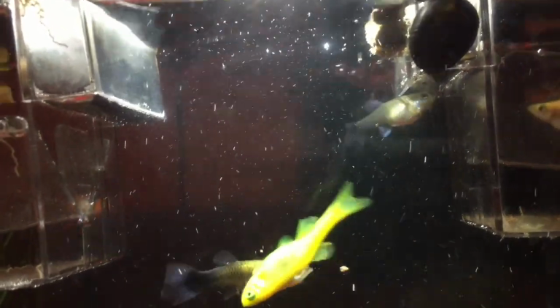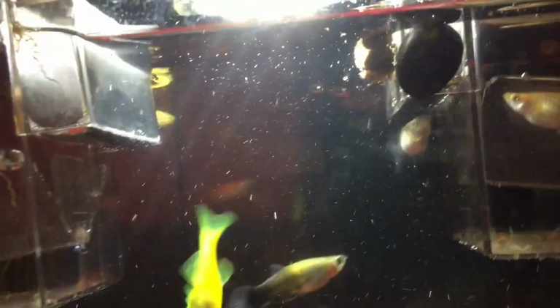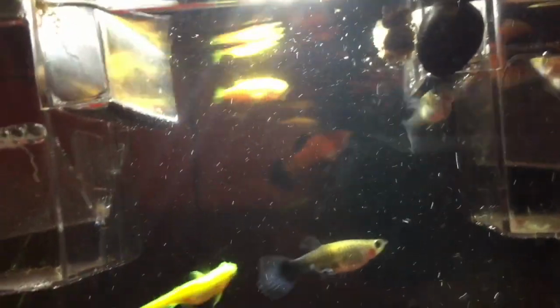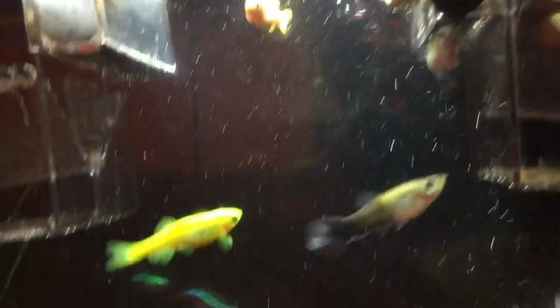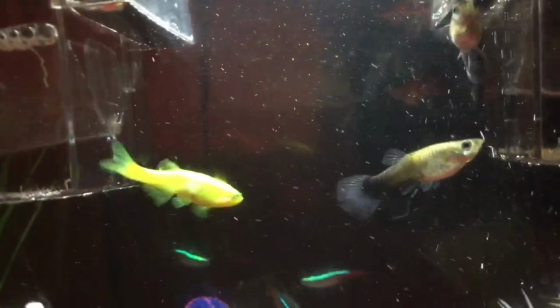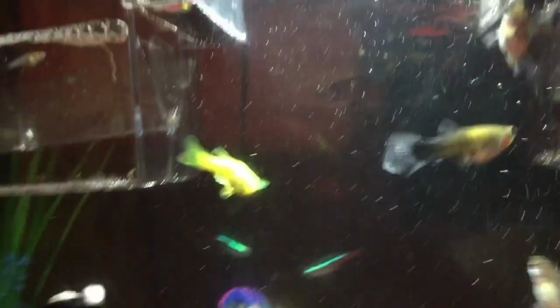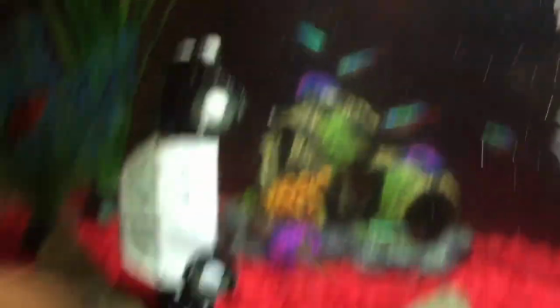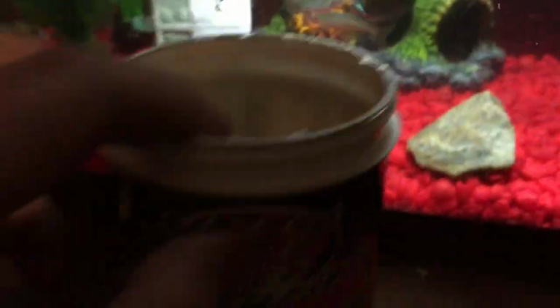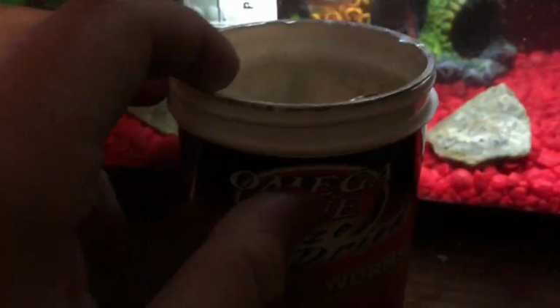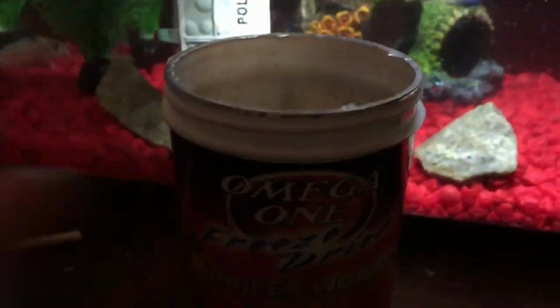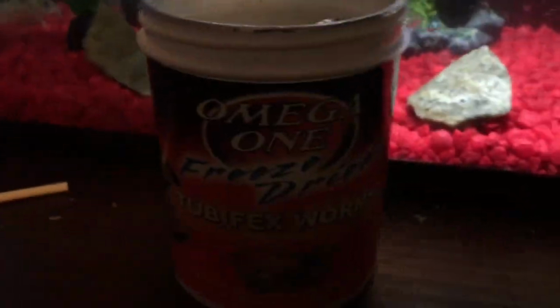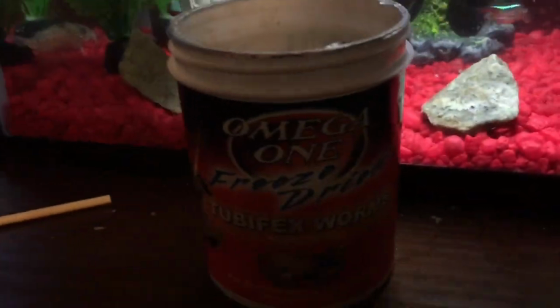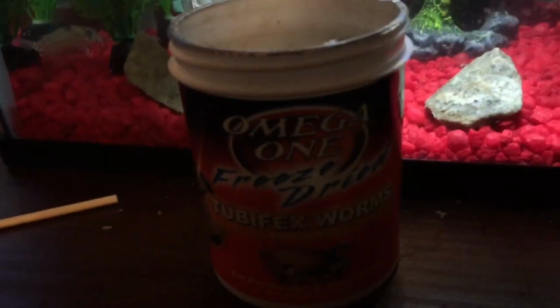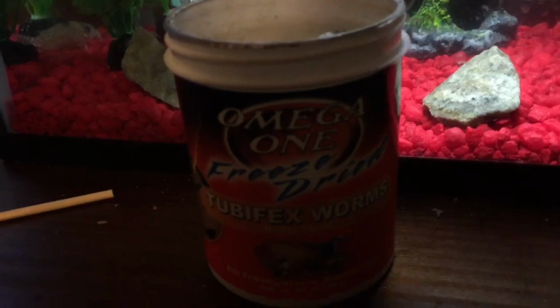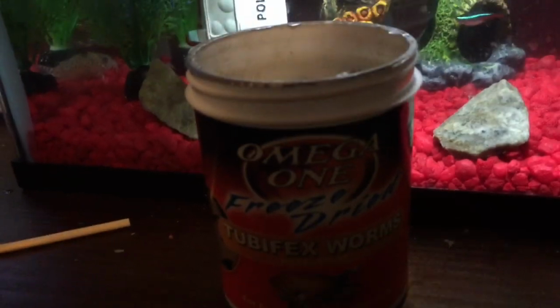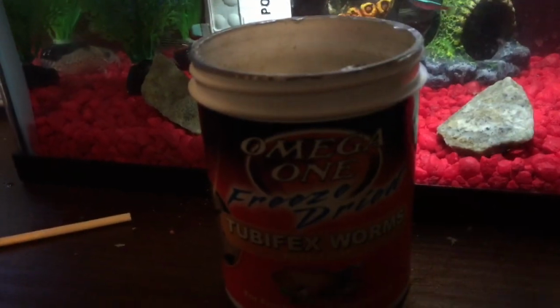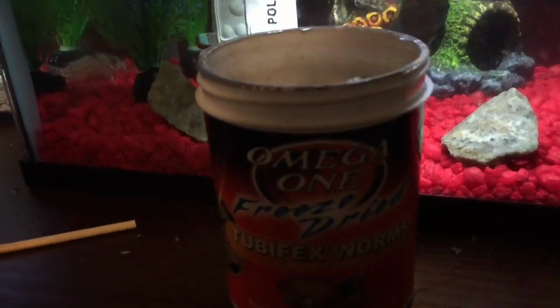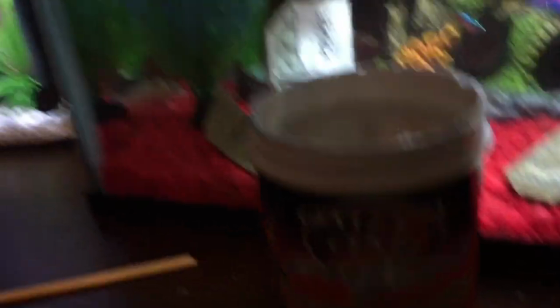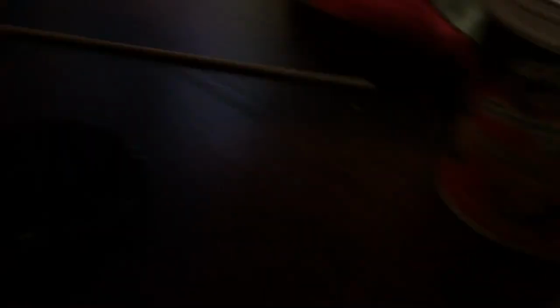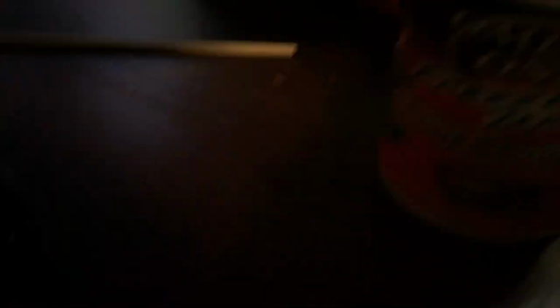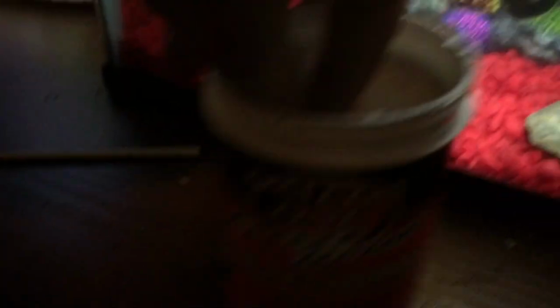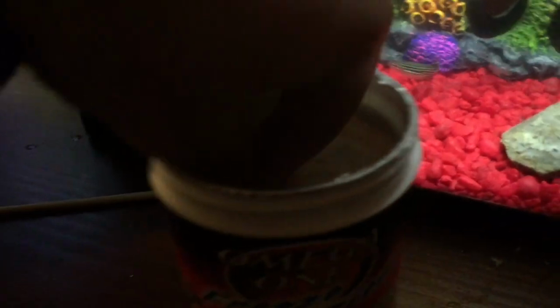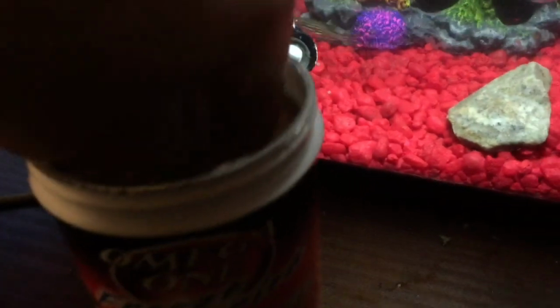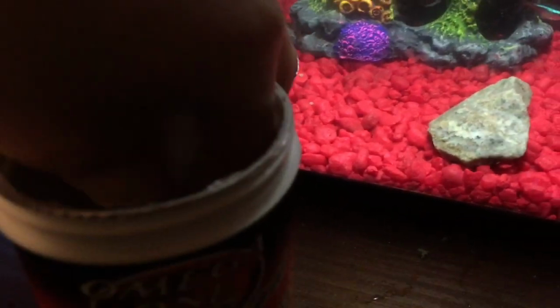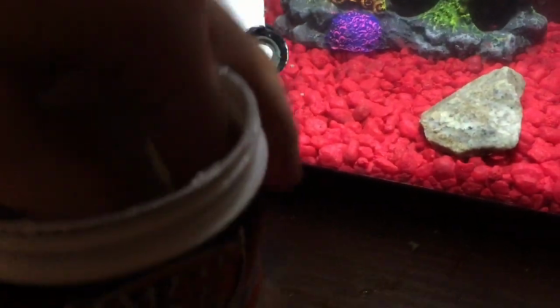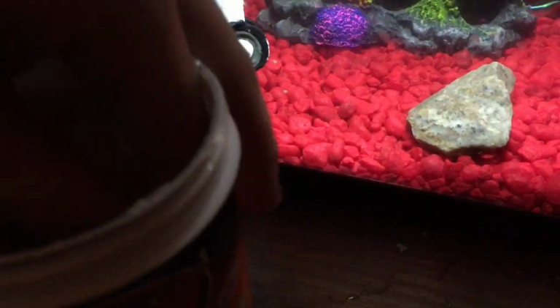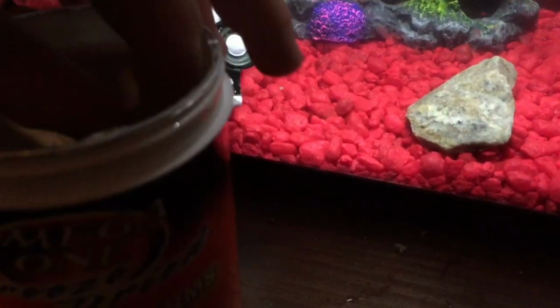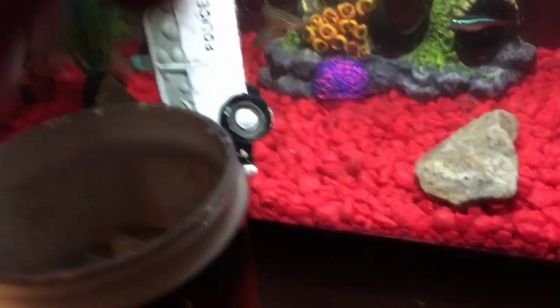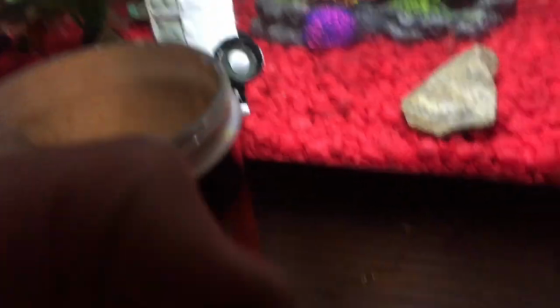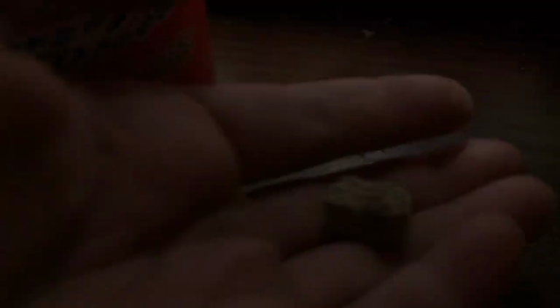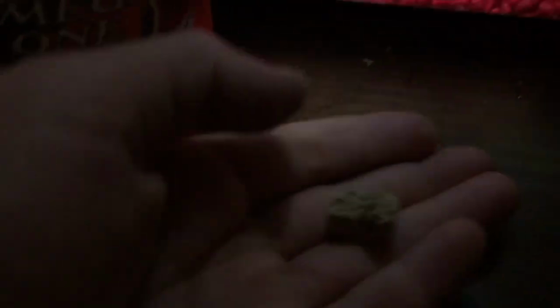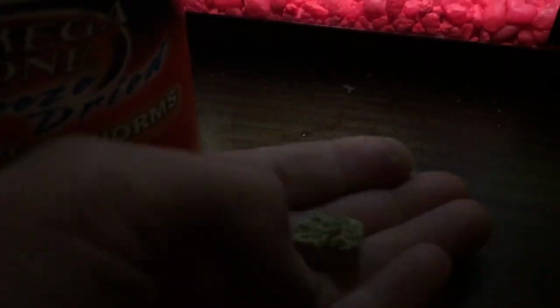So this way I found is pretty easy. You just get some tubifex worms. You can find these at your local pet store usually. And just take a good size piece out.